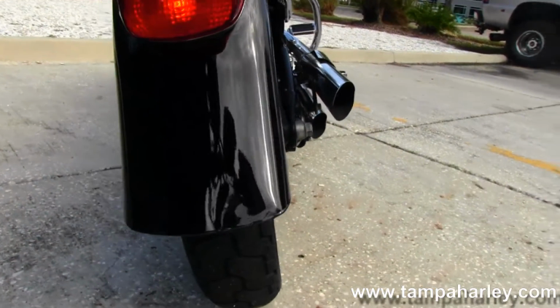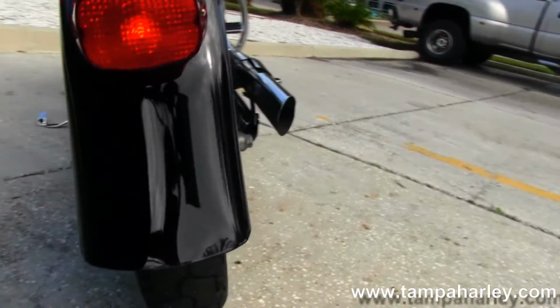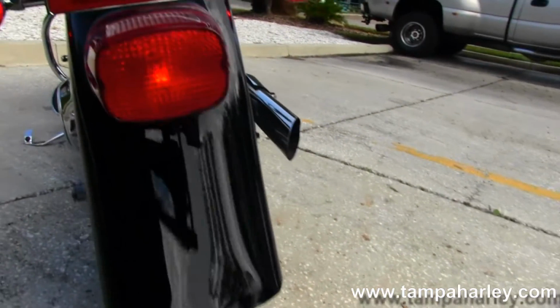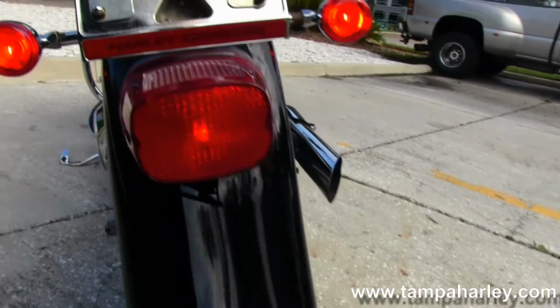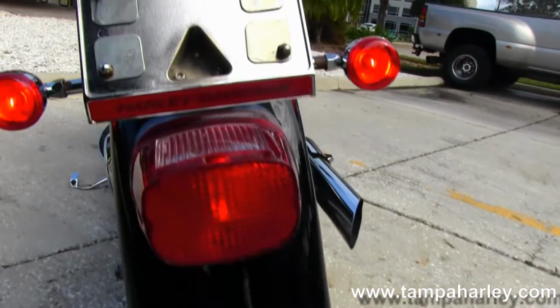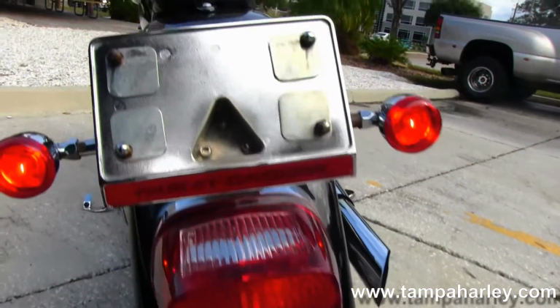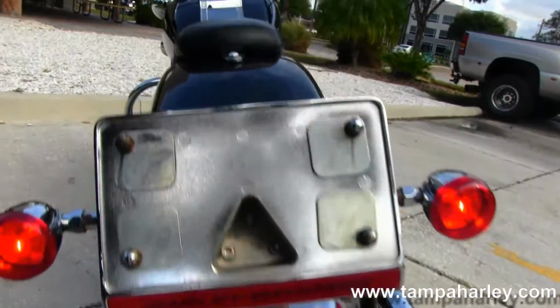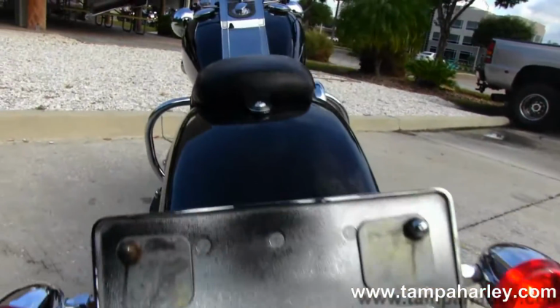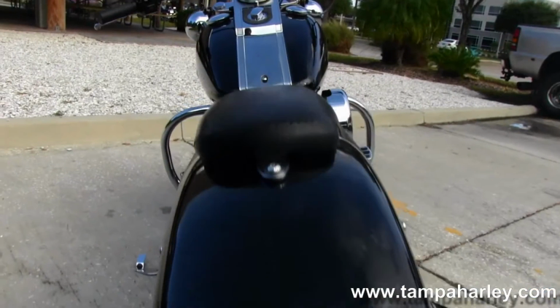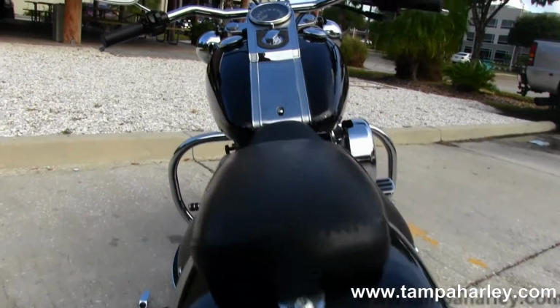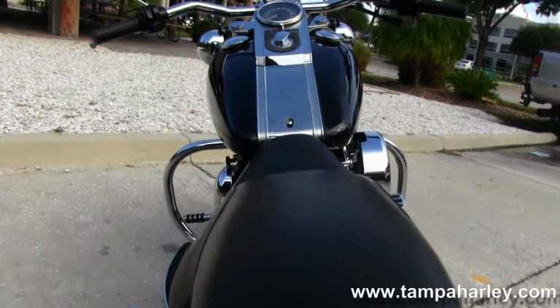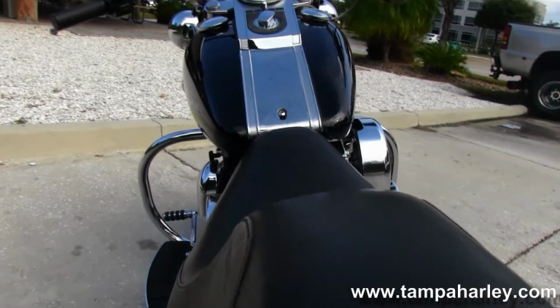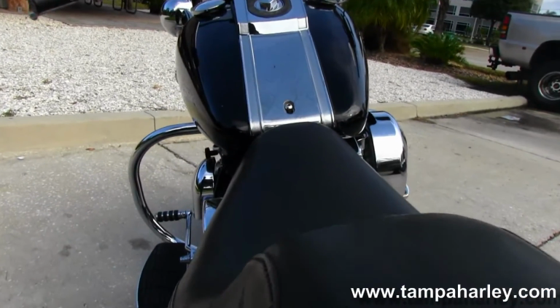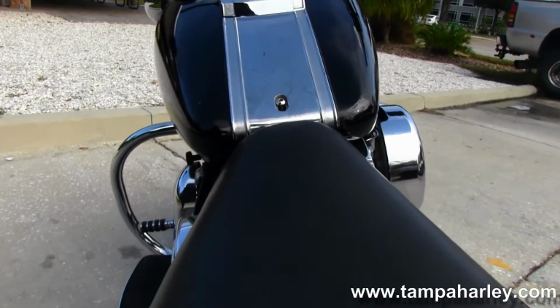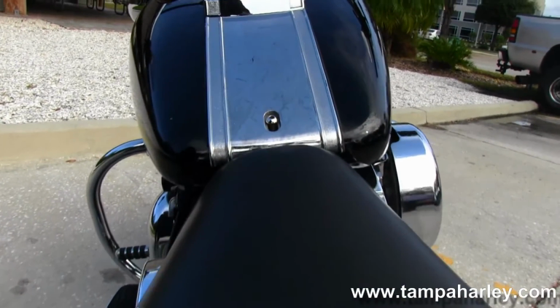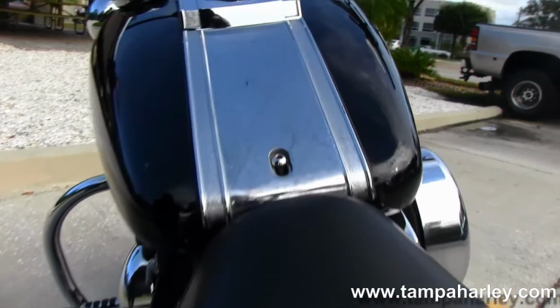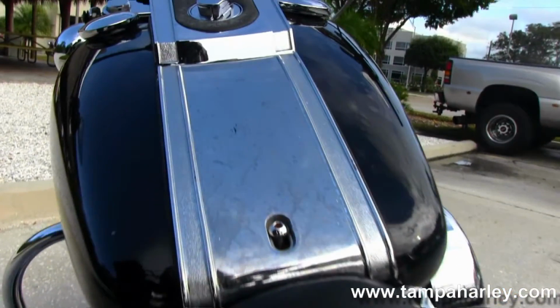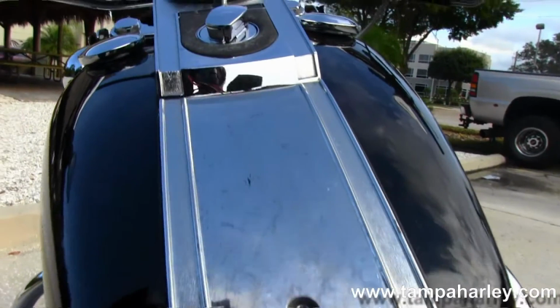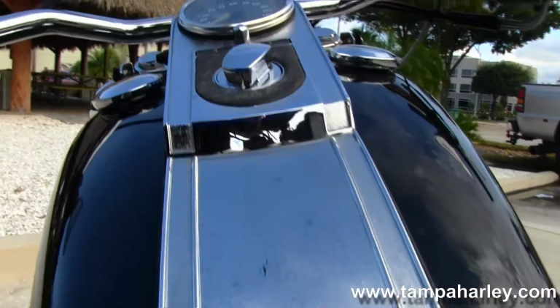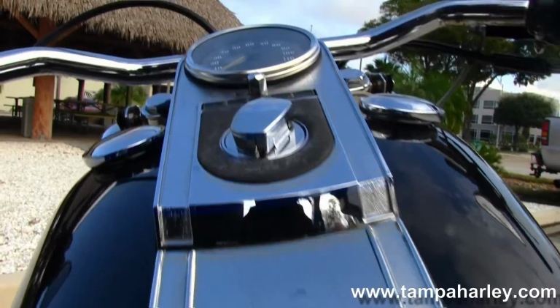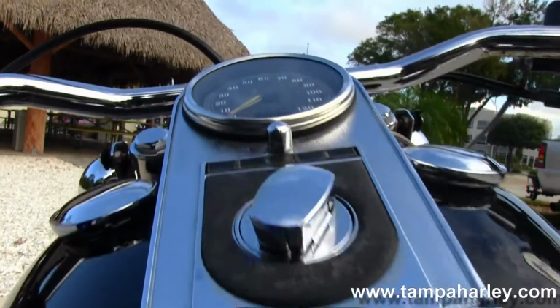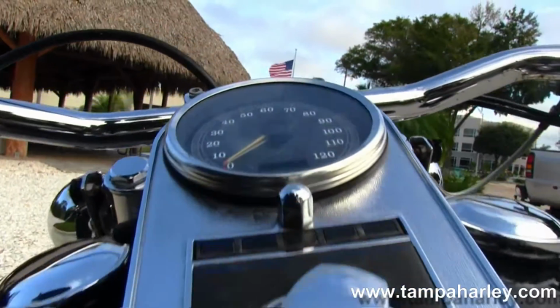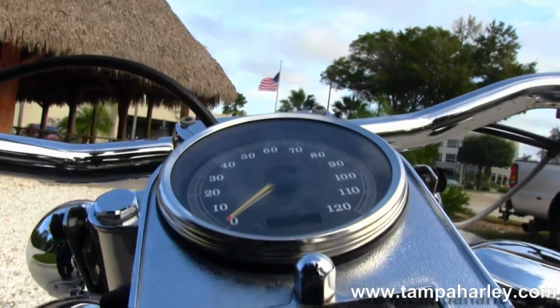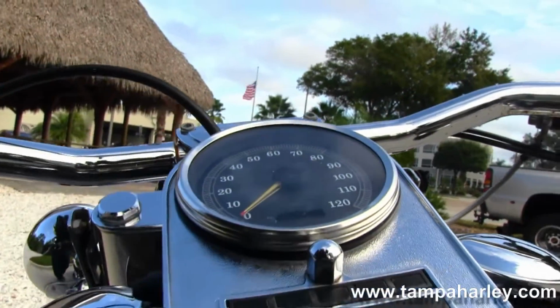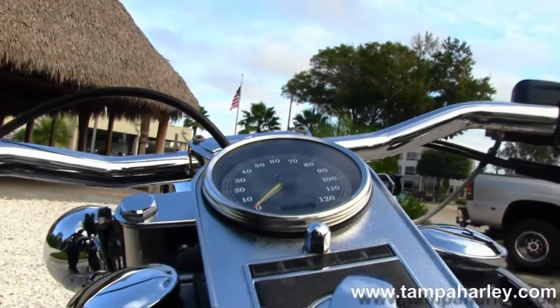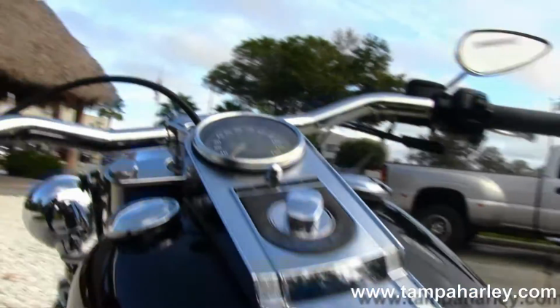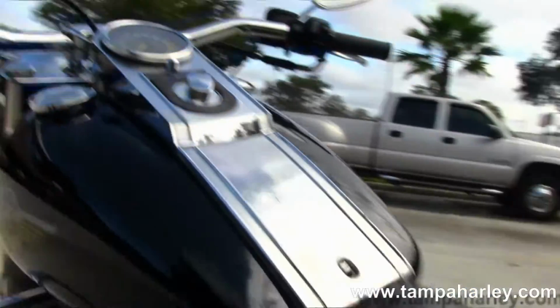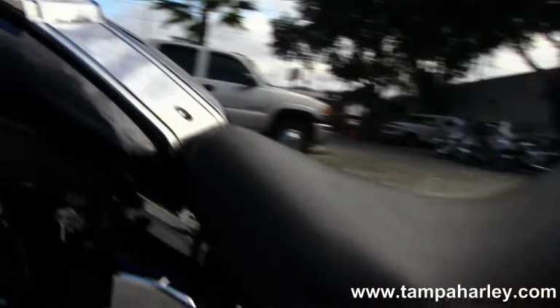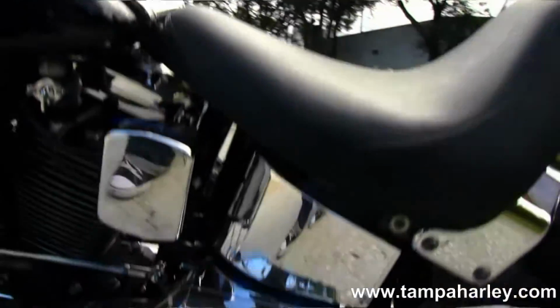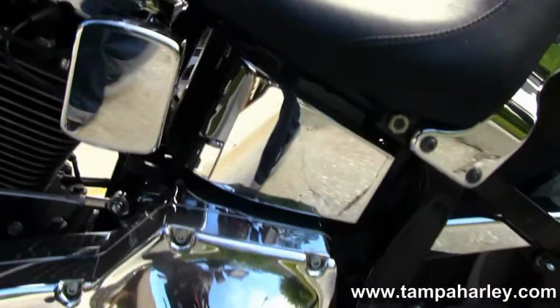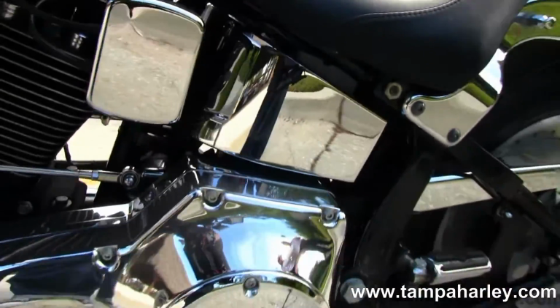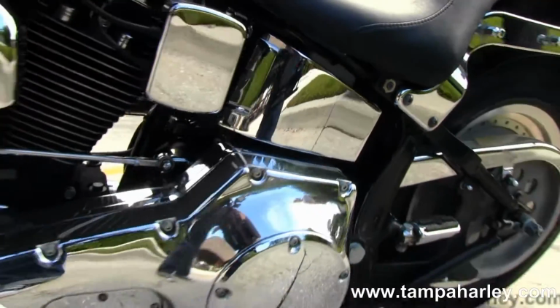That classic Fatboy drop-down fender. Sculpted one-piece gunslinger style seat. Chrome tank trim. Out front we have a set of wide bars and upgraded mirrors on this bike.